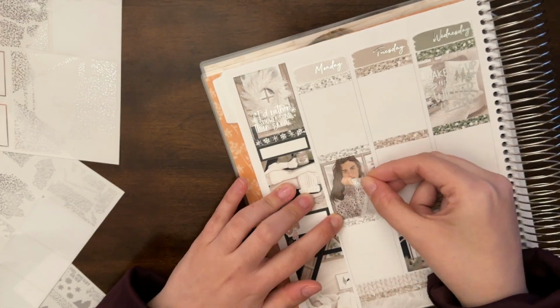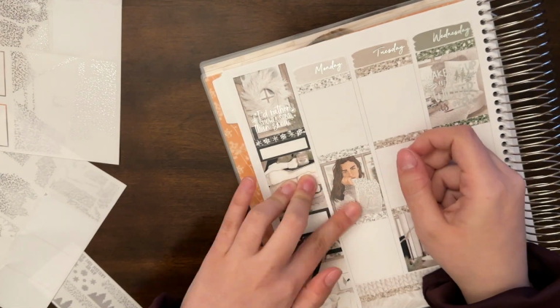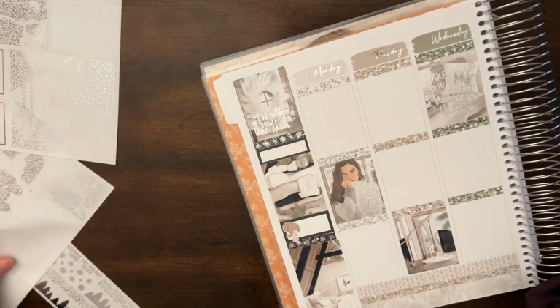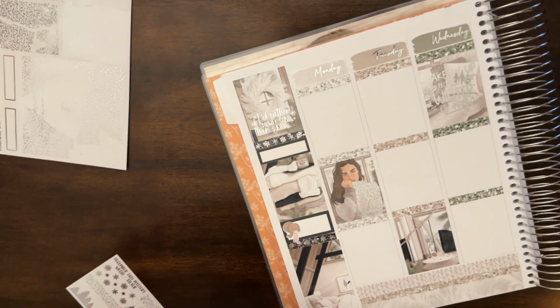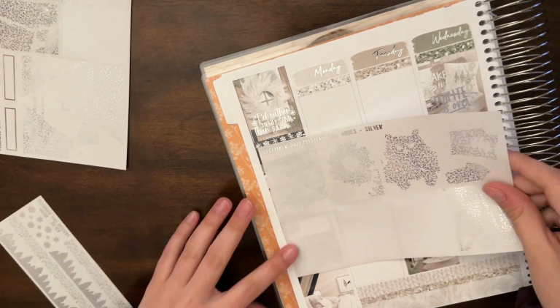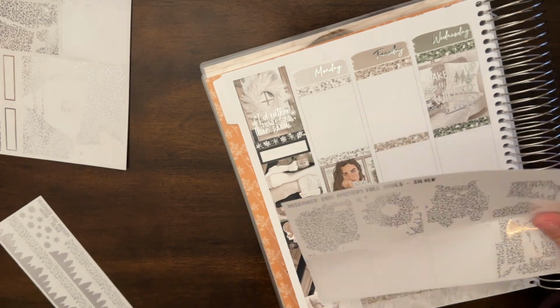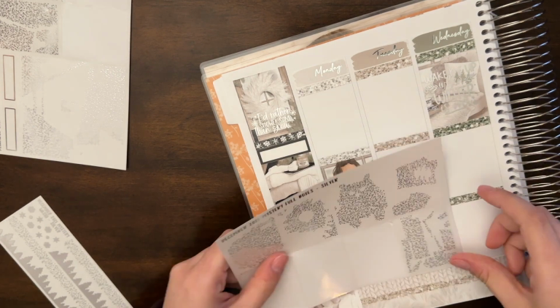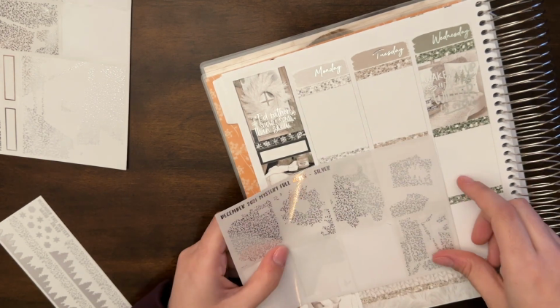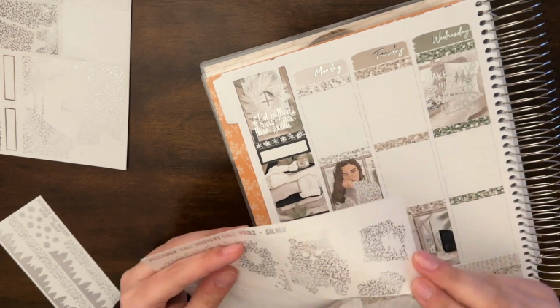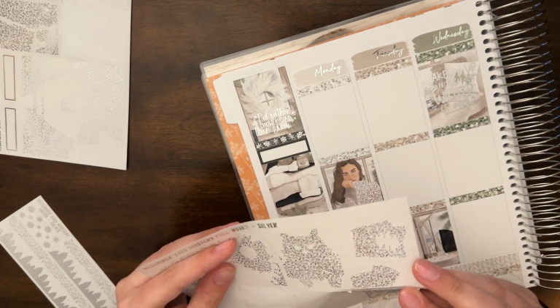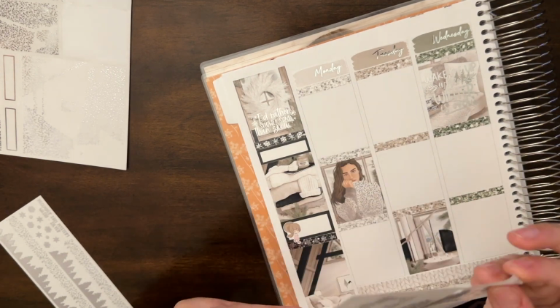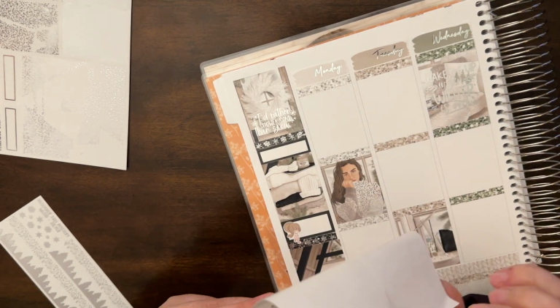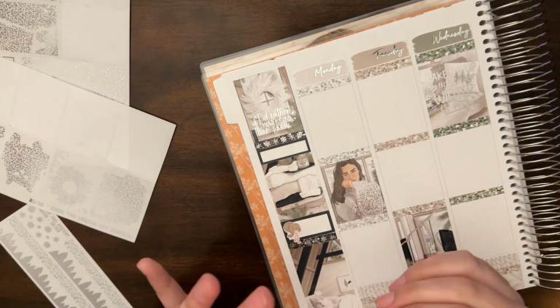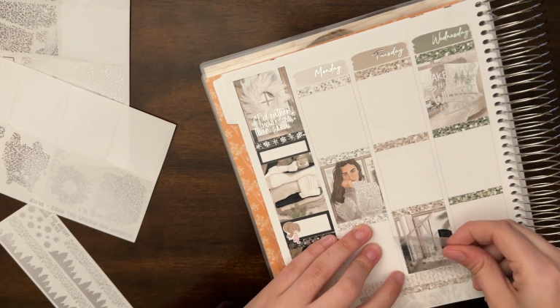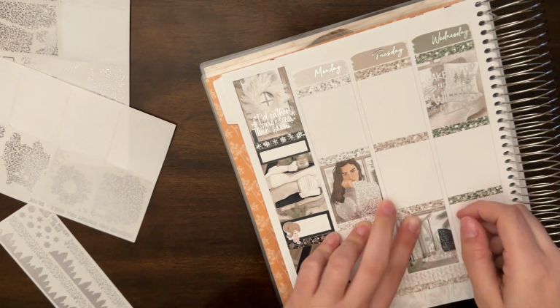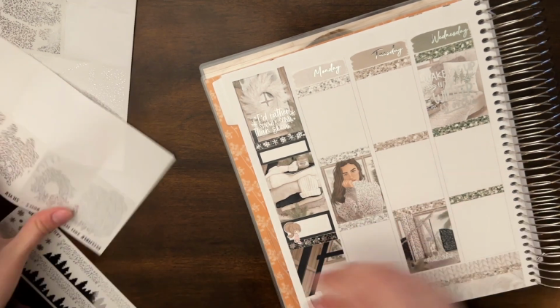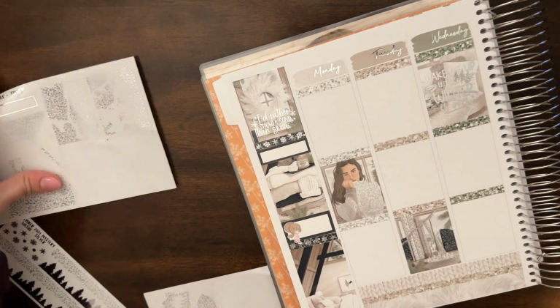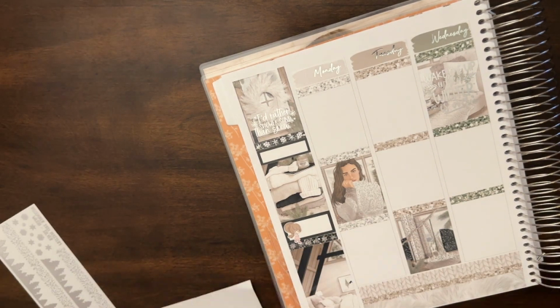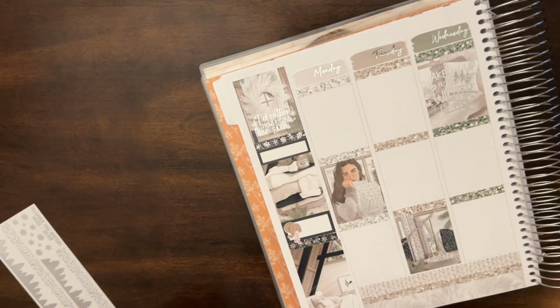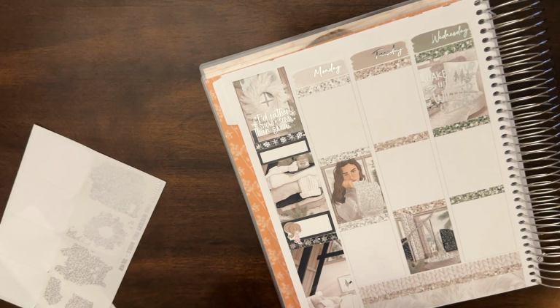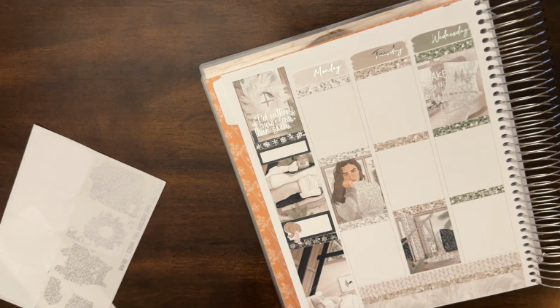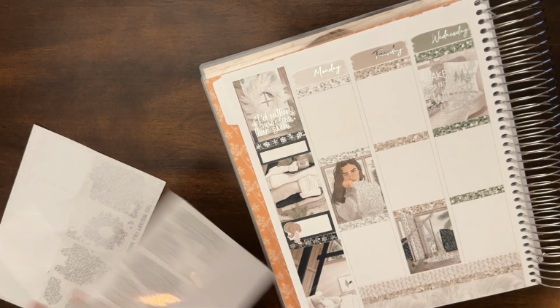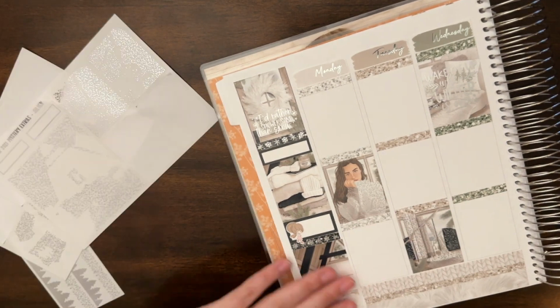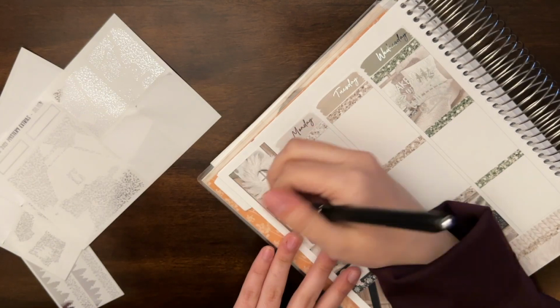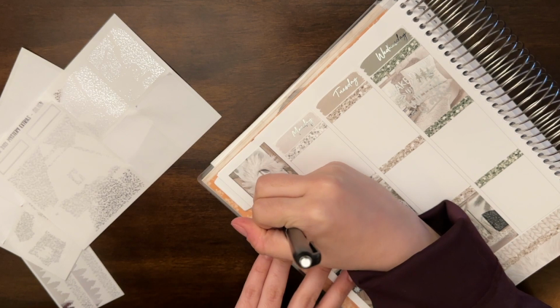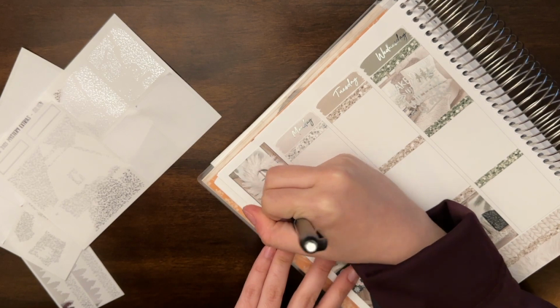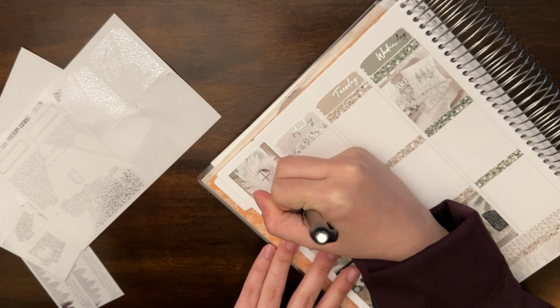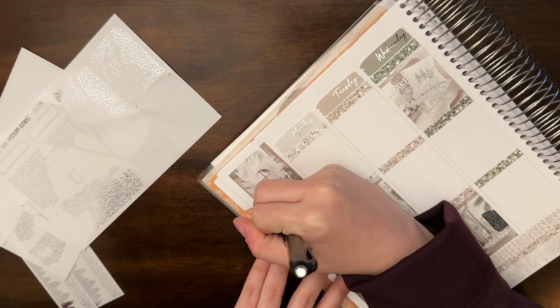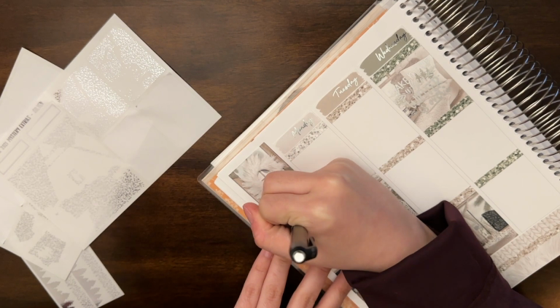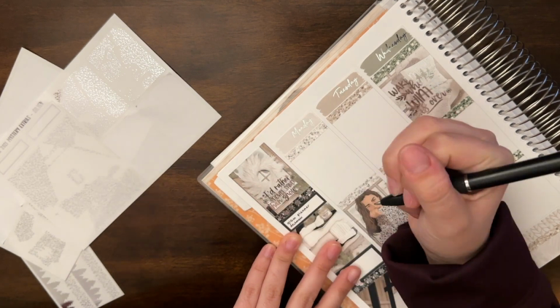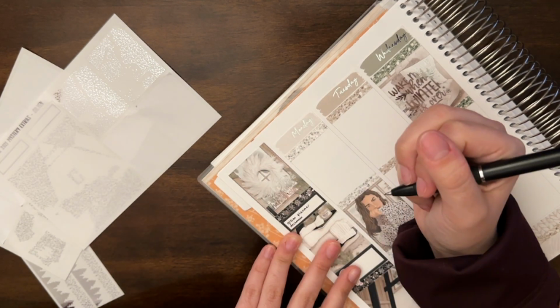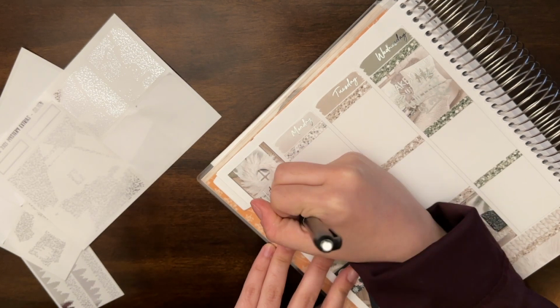Then I did a bunch of YouTube stuff that day — I filmed, edited, and uploaded the plan with me from last week, and I did the kit collection videos, or some of them anyway.